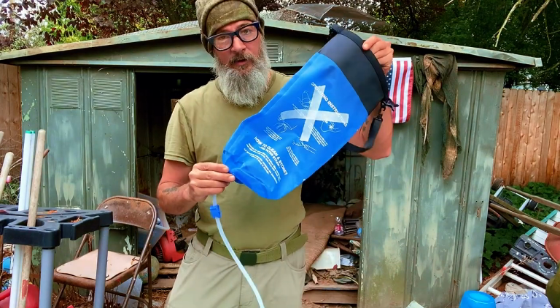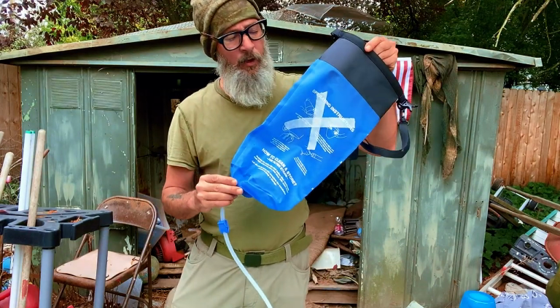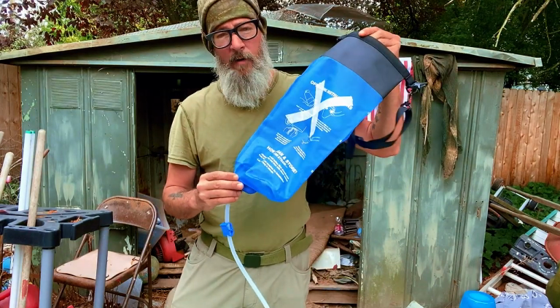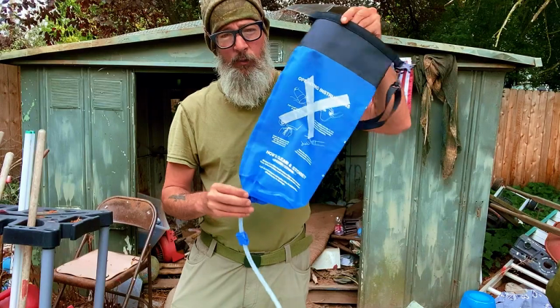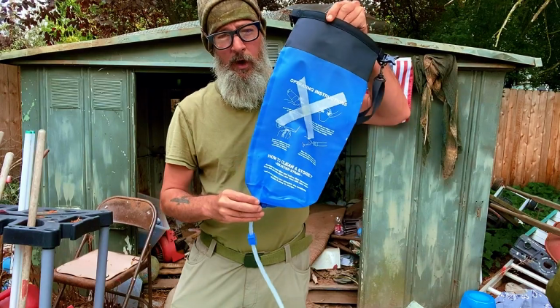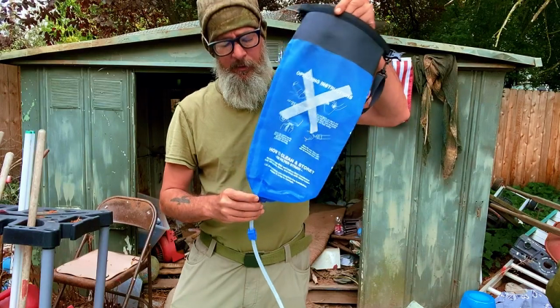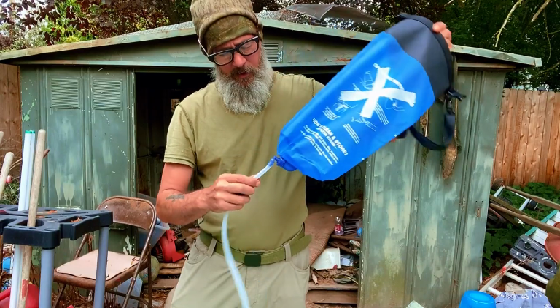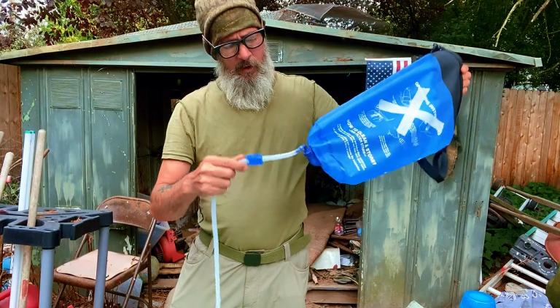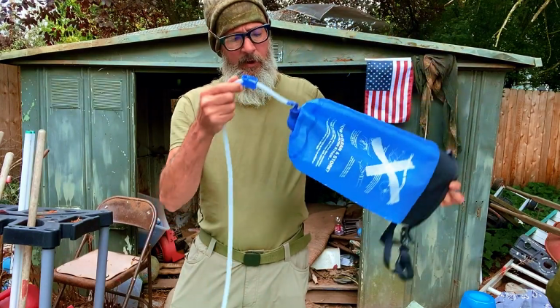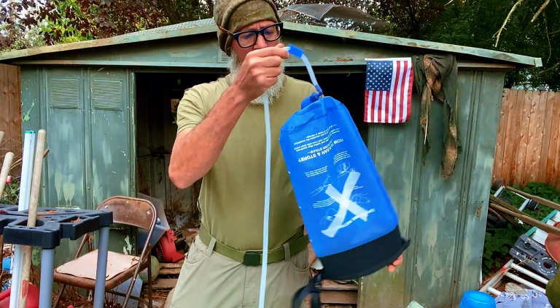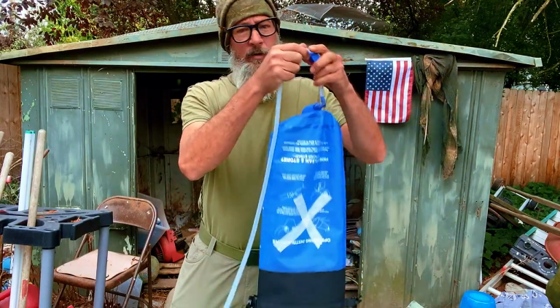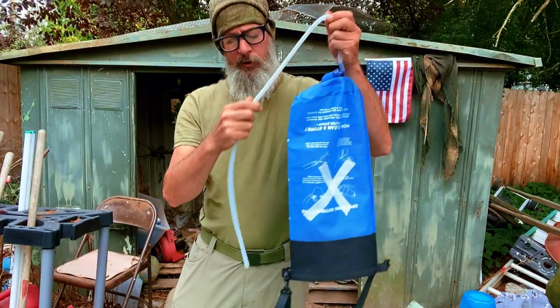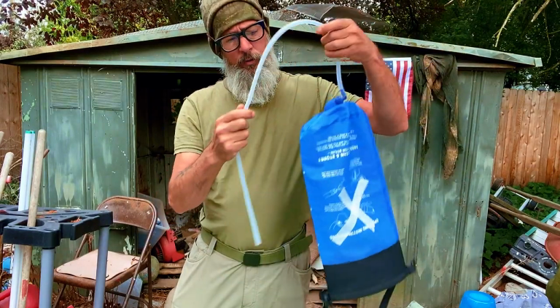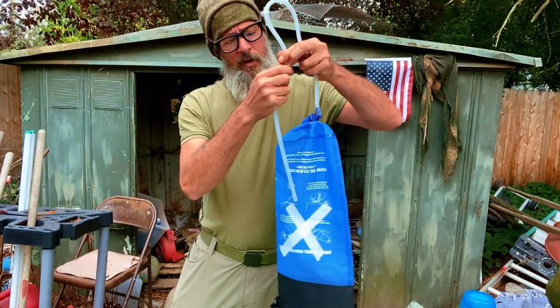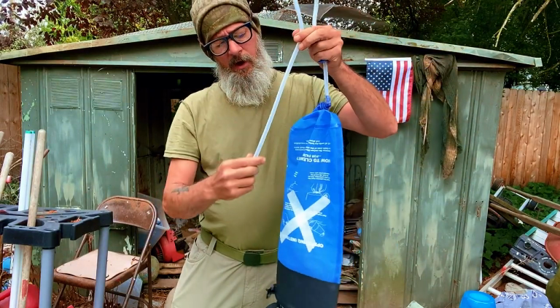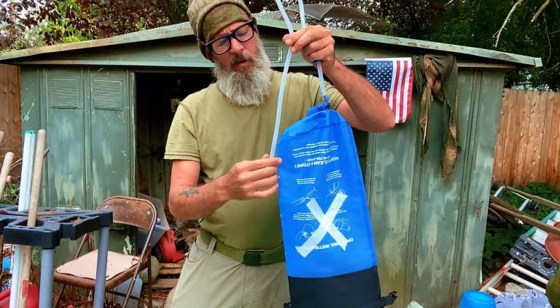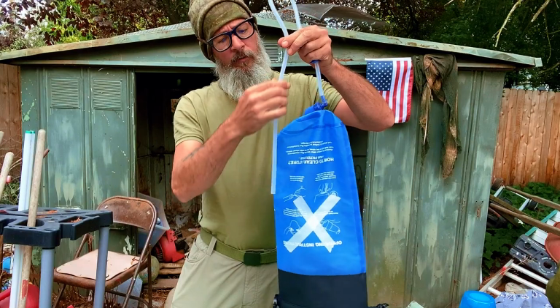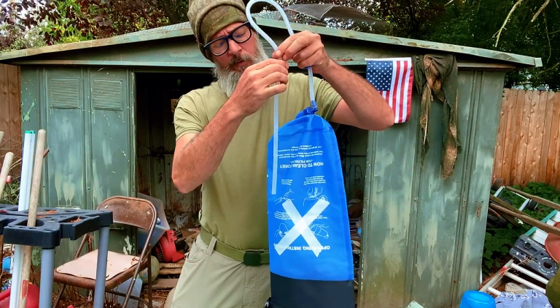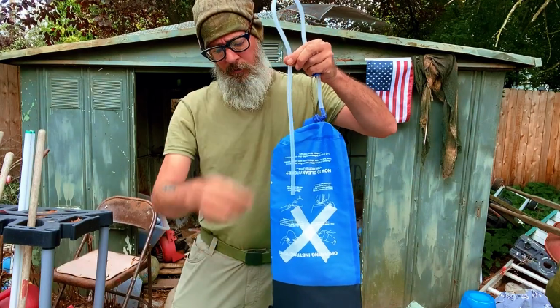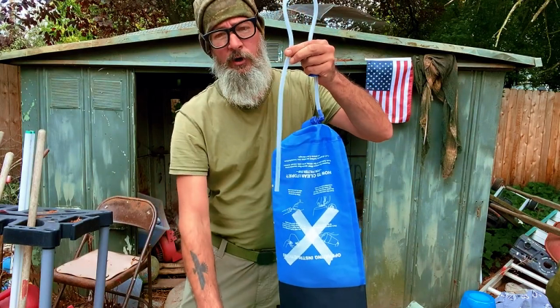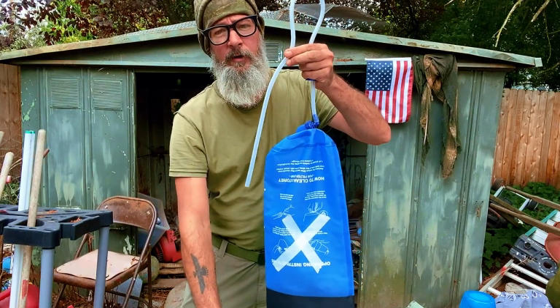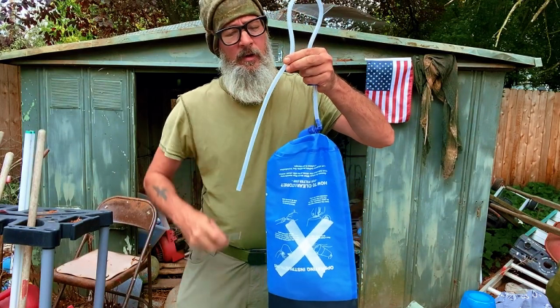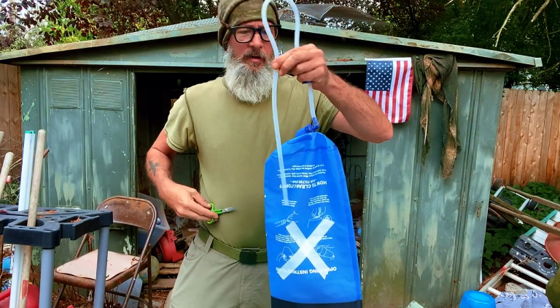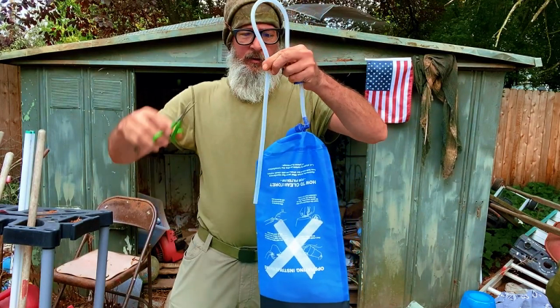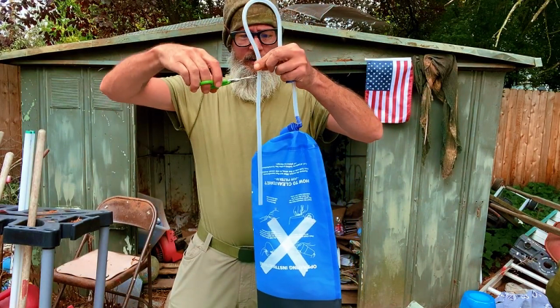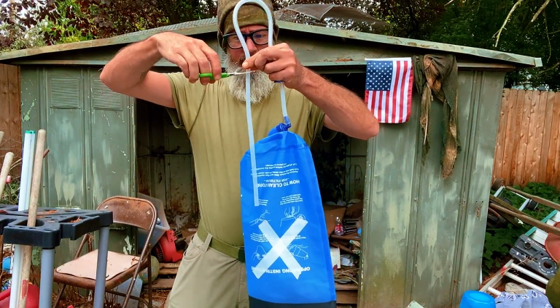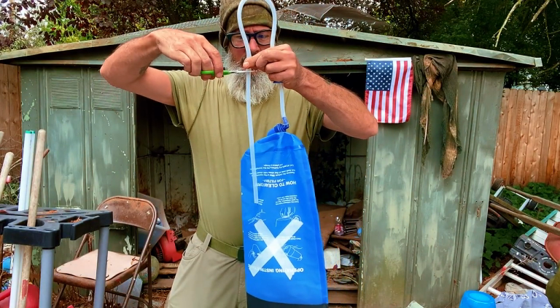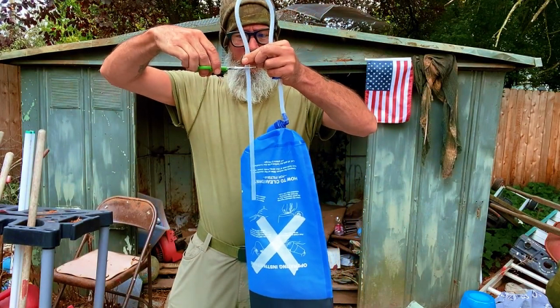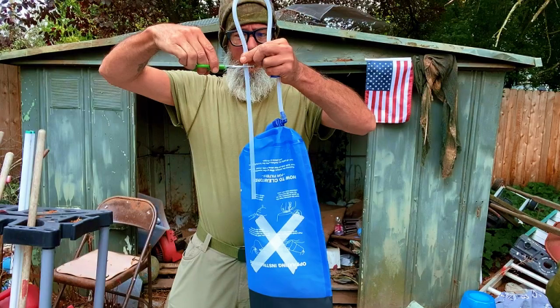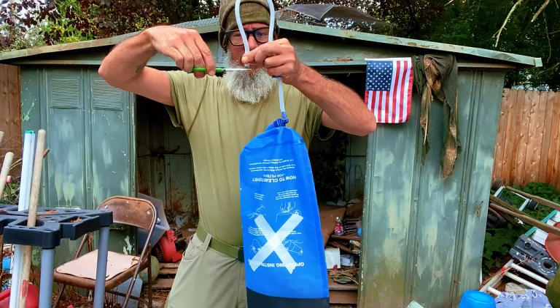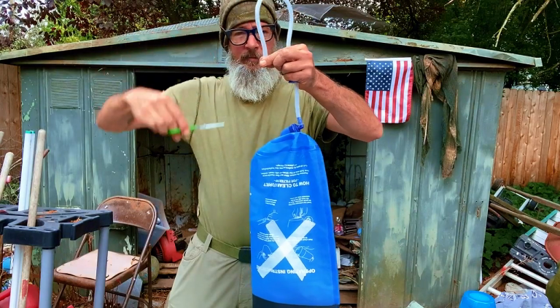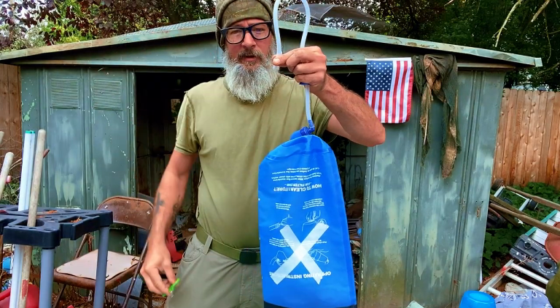Let's build our gravity-fed water bladder system. I'm going to come here to the tube. I like to come up about one foot from the bottom approximately. I'm going to grab a pair of scissors and make a clean cut — just like that.